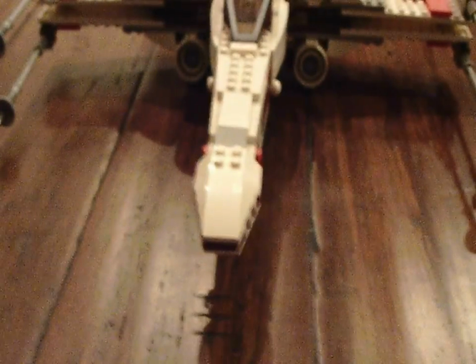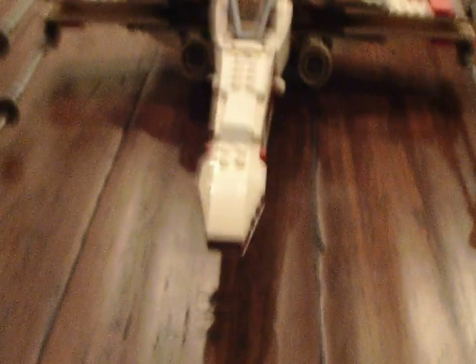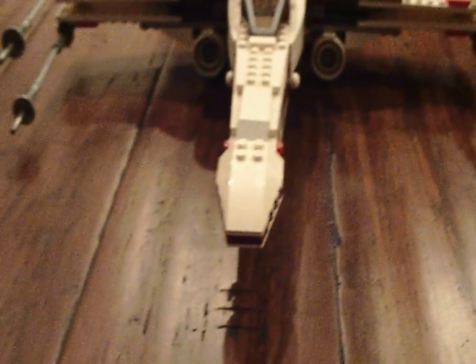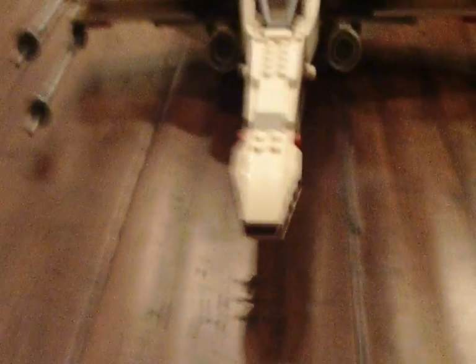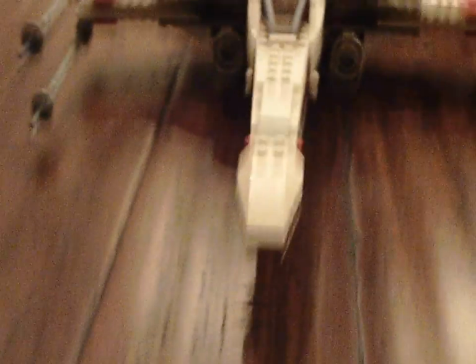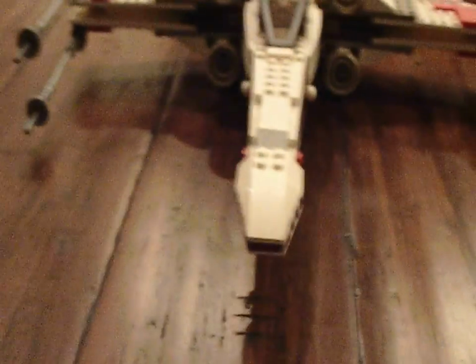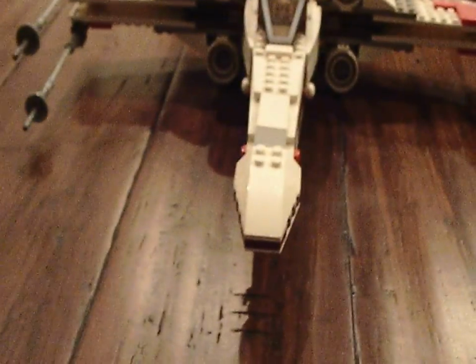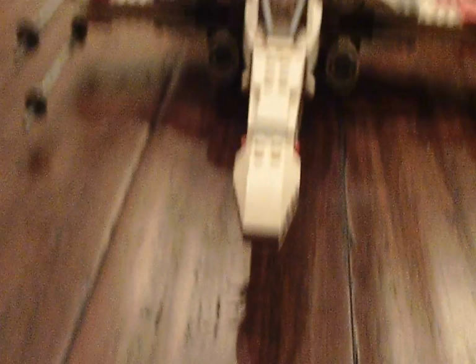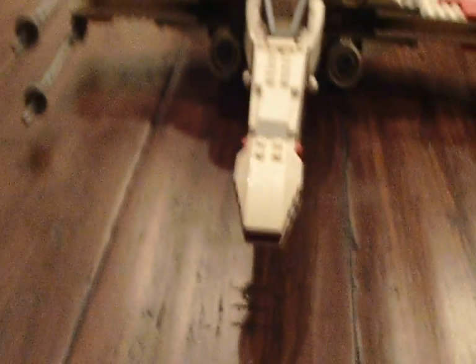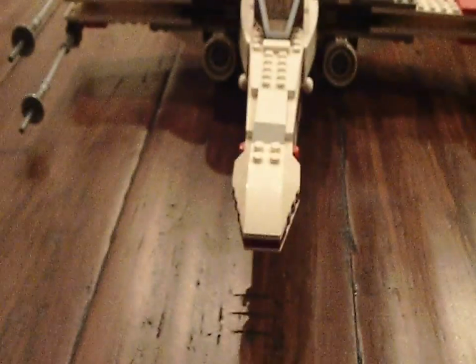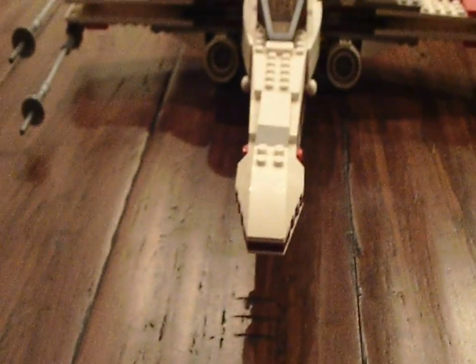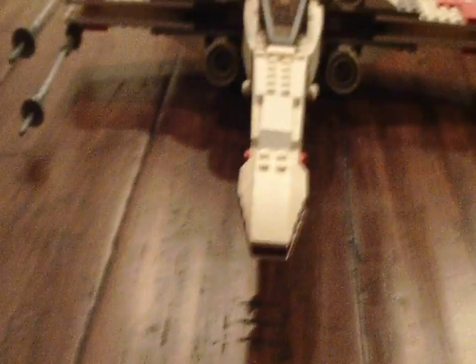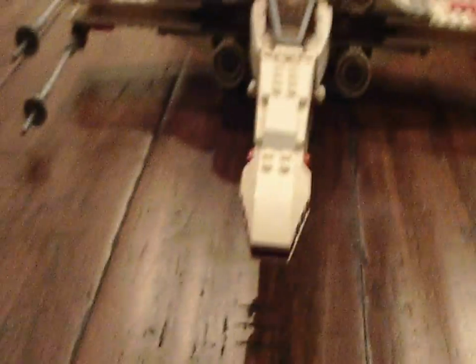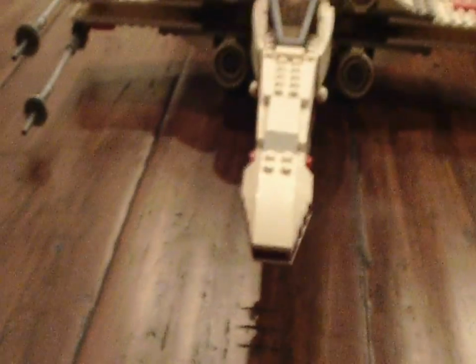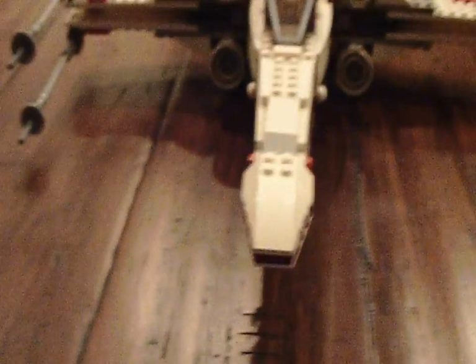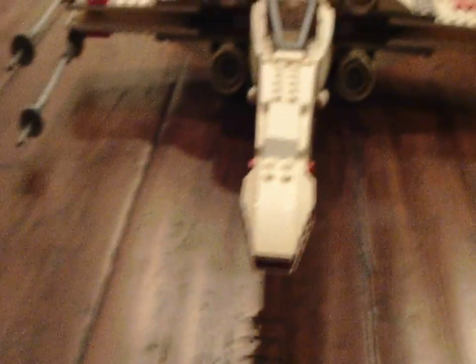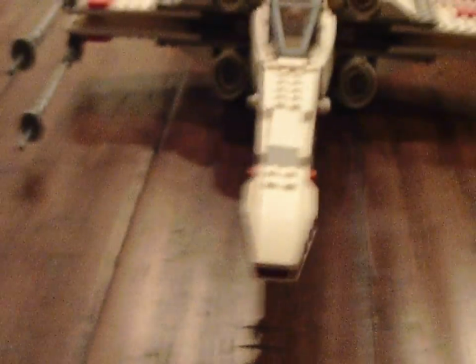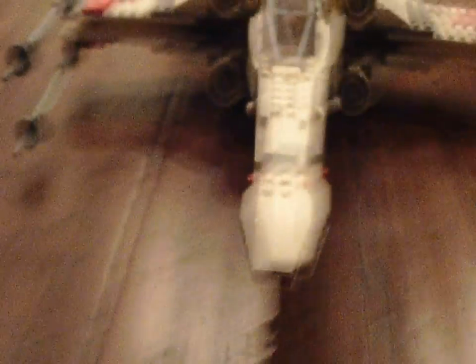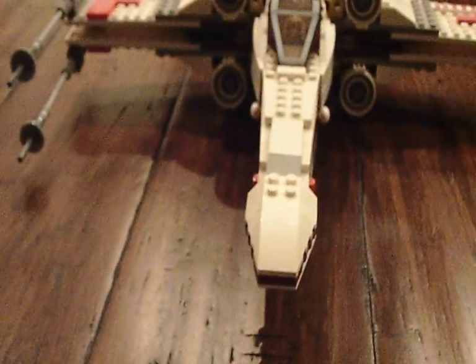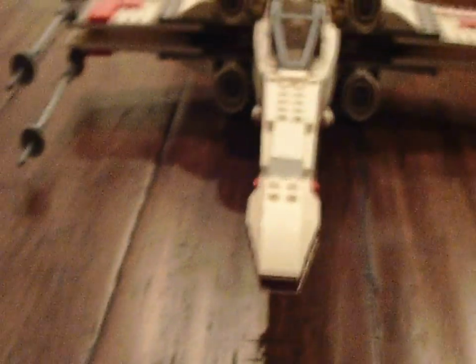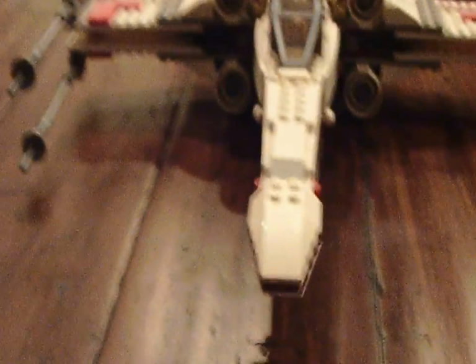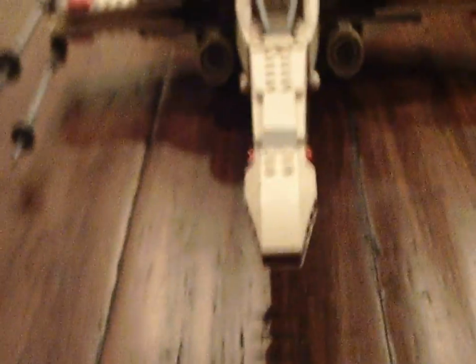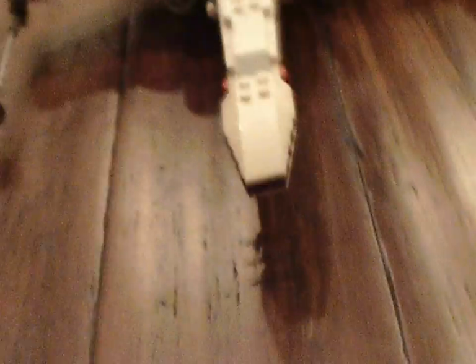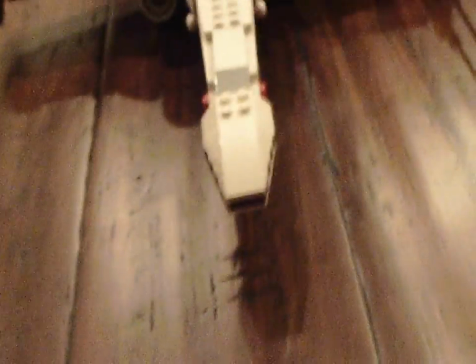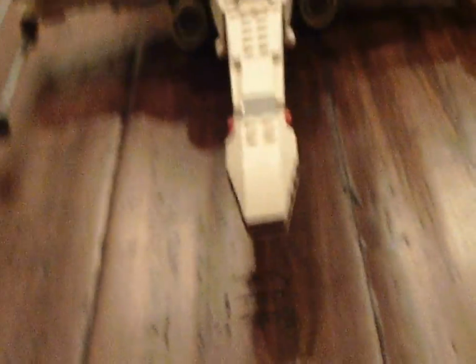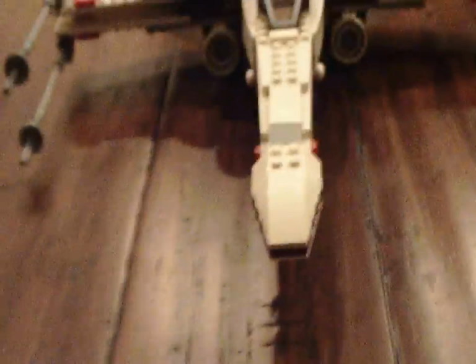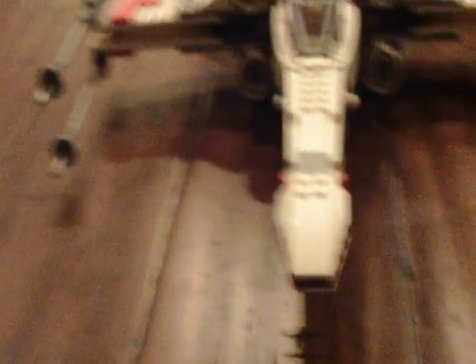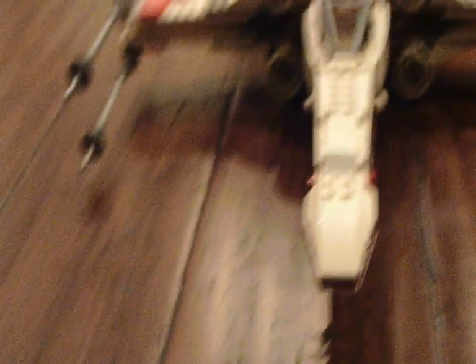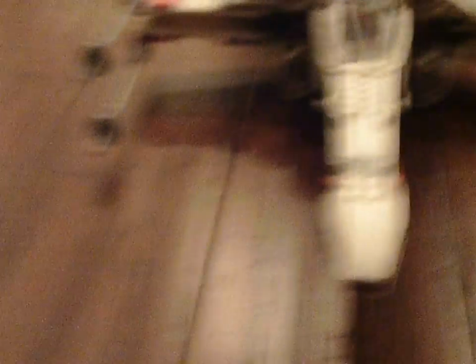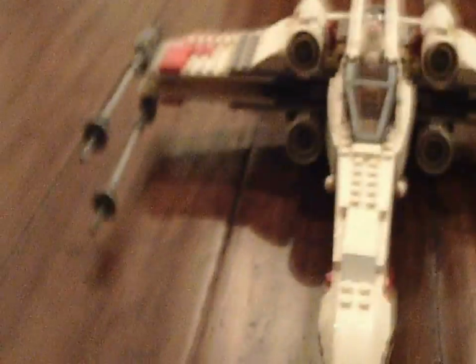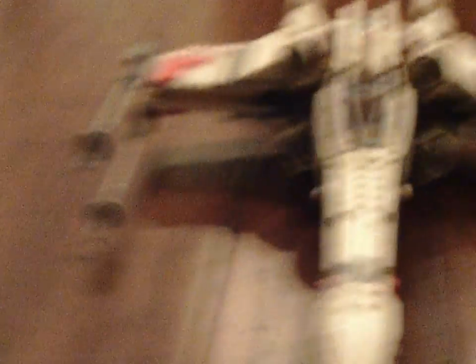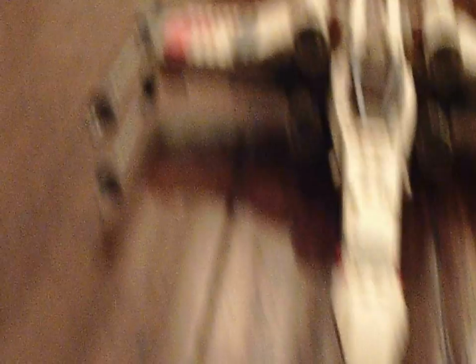Hi guys, Advisor here, and today I am reviewing another LEGO set for you guys. You might notice a jumping quality — that's because I finally got an HD camera to record on. But nonetheless, let's get started with this LEGO review now, shall we?